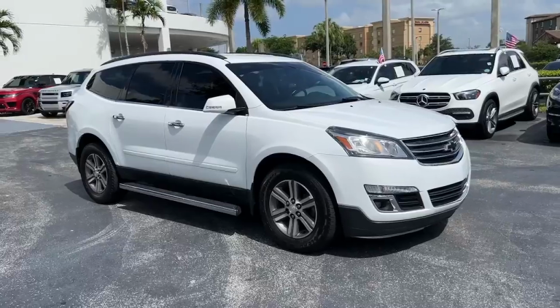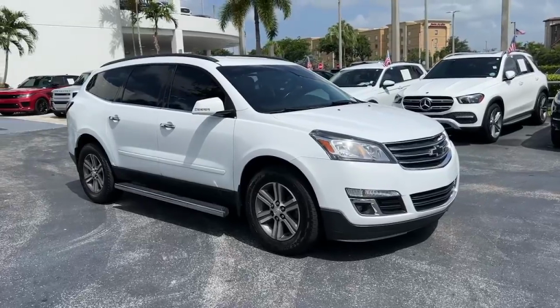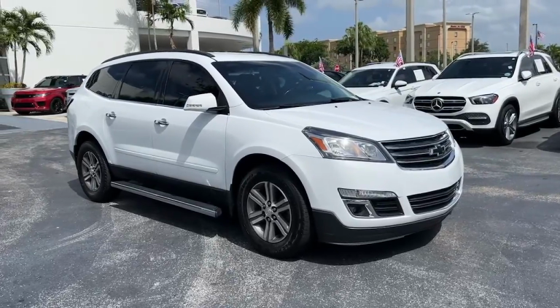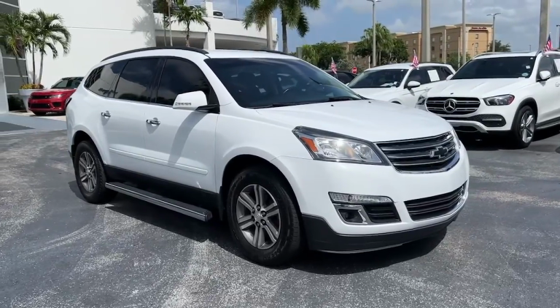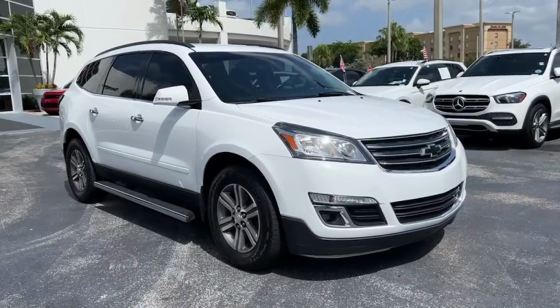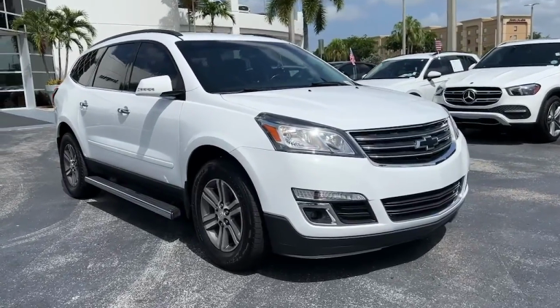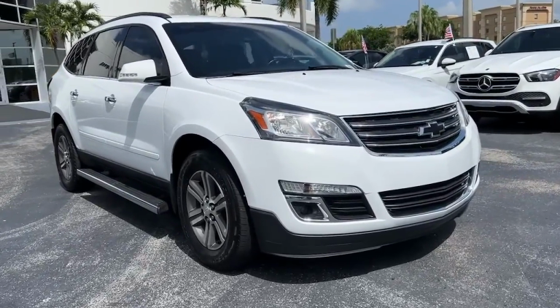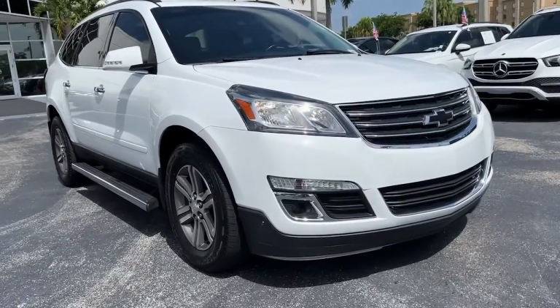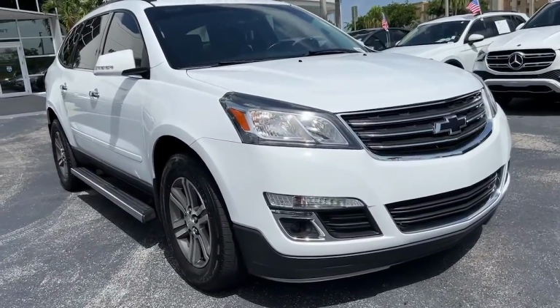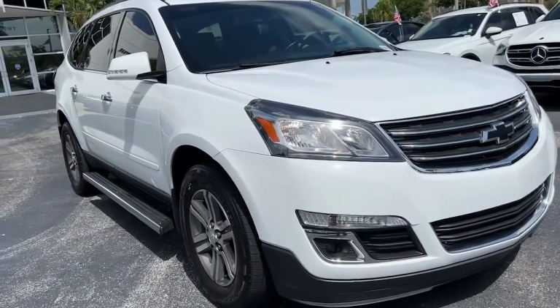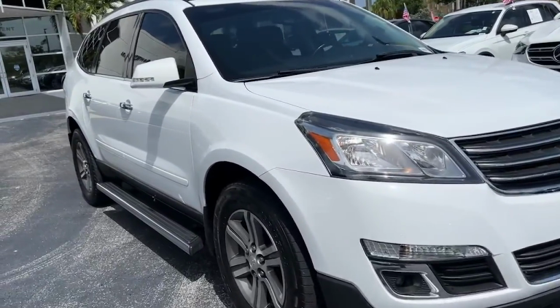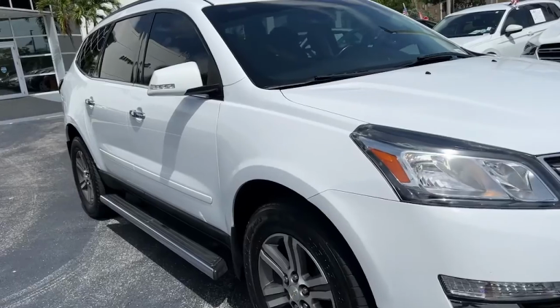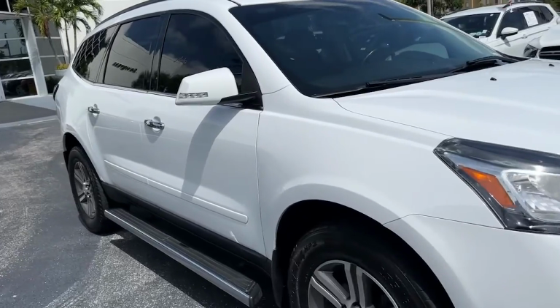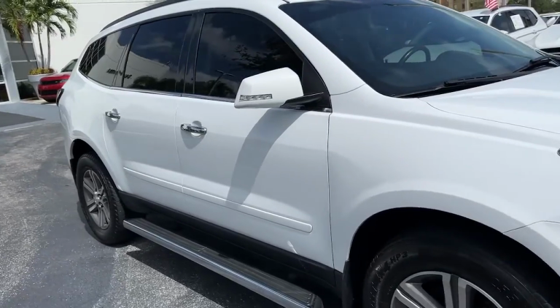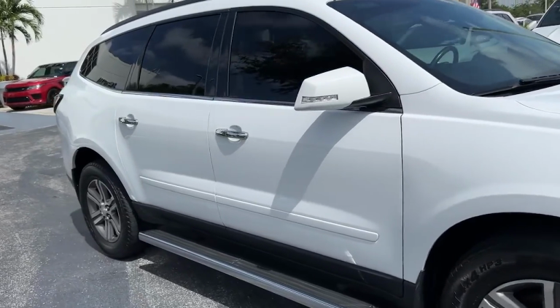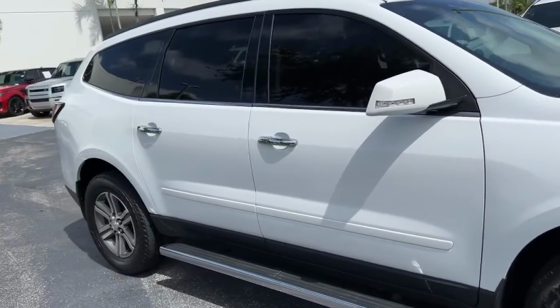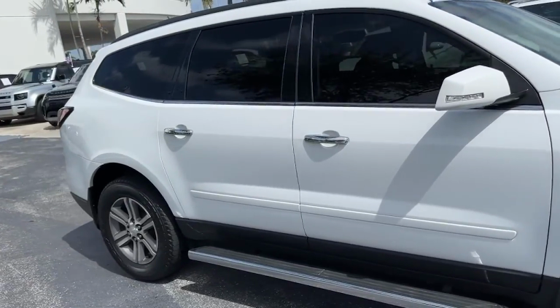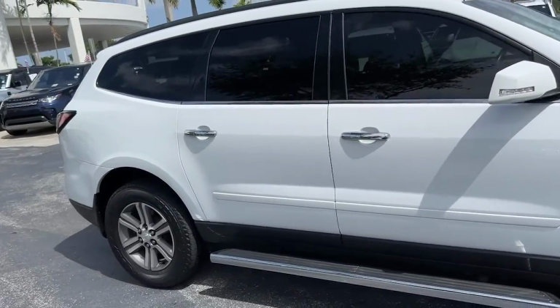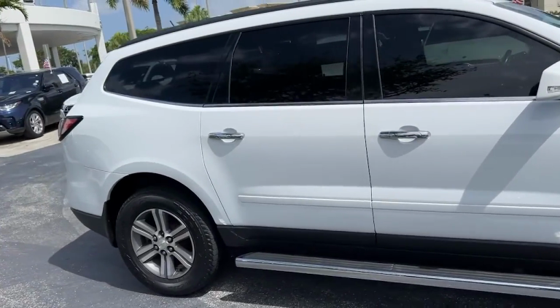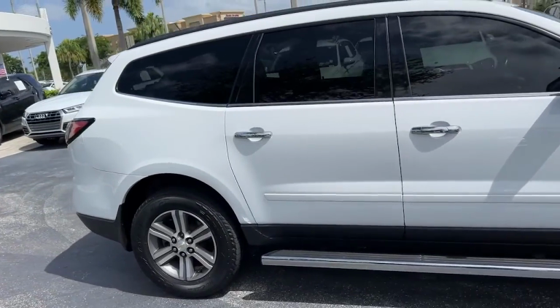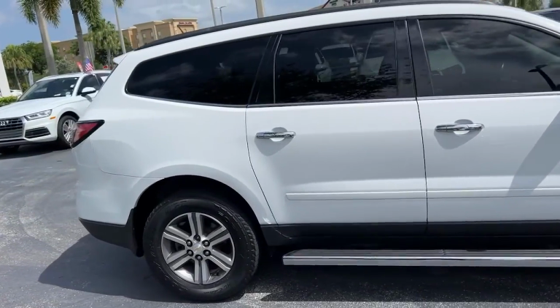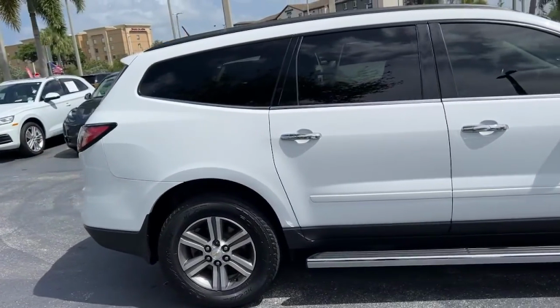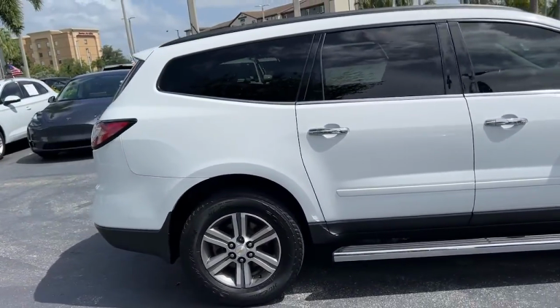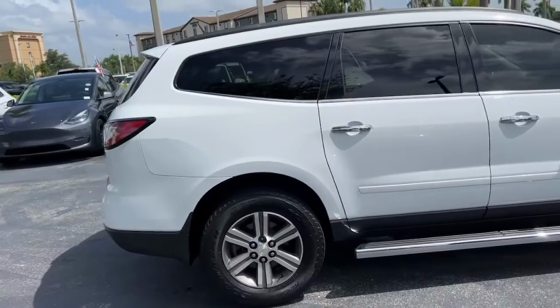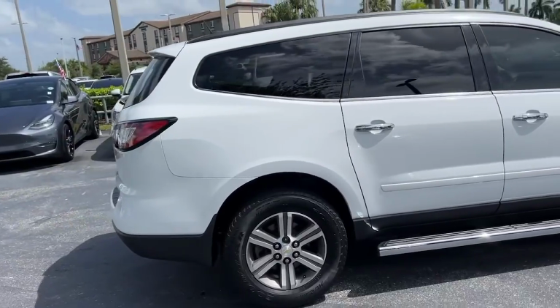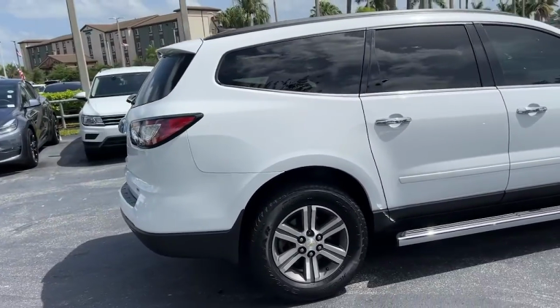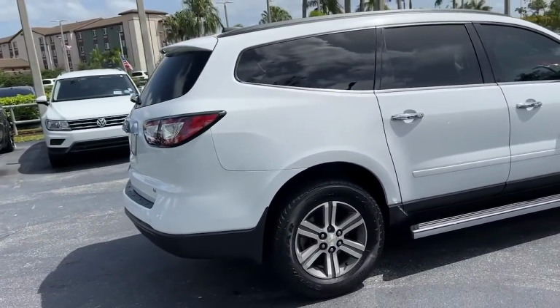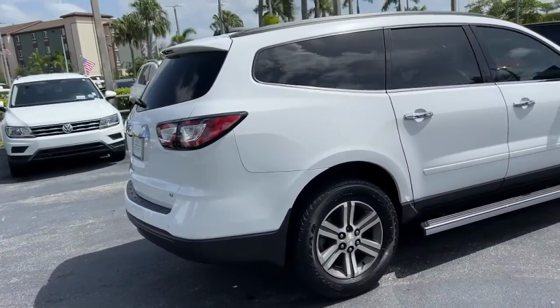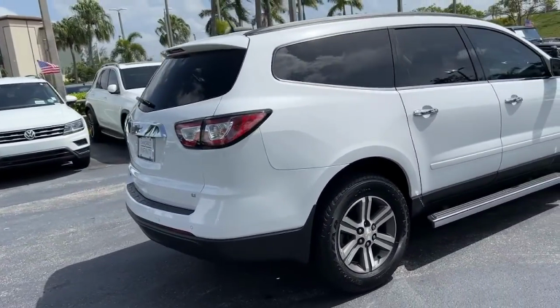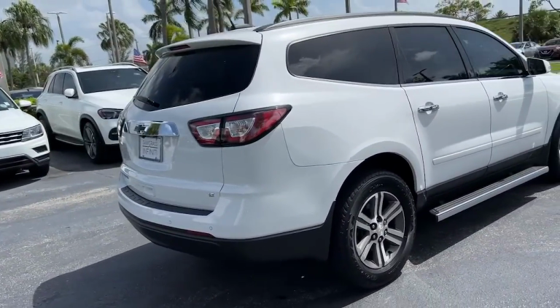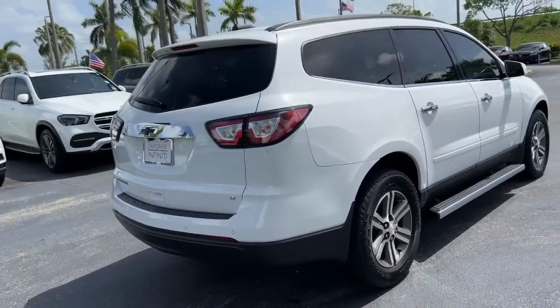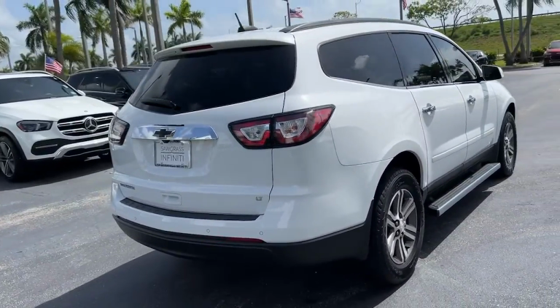Get a feel for the 2017 Chevrolet Traverse. This vehicle is an outstanding buy with fewer than 50,000 miles on the odometer. Answer the call for adventure in comfort and style in the bold, spacious Traverse.